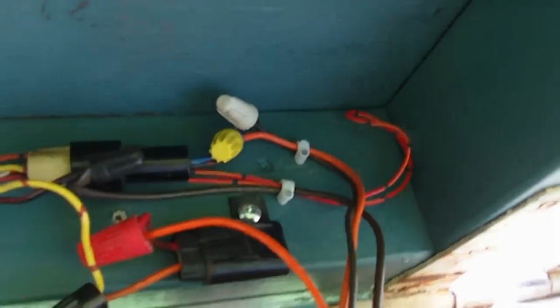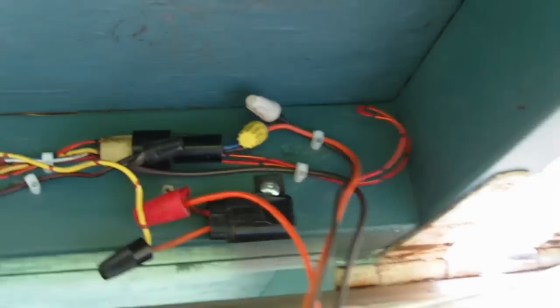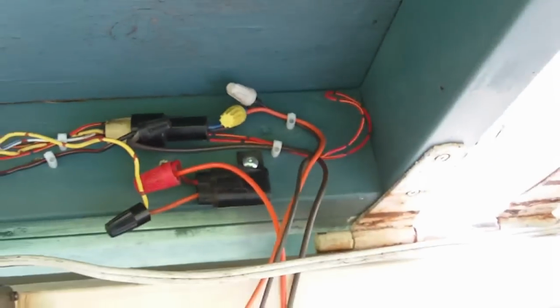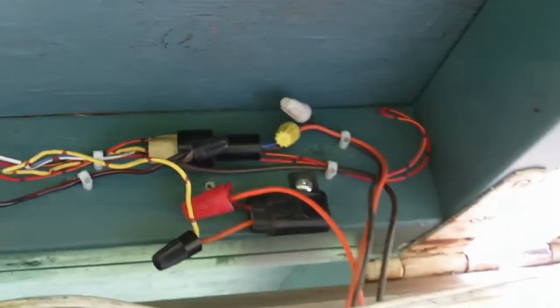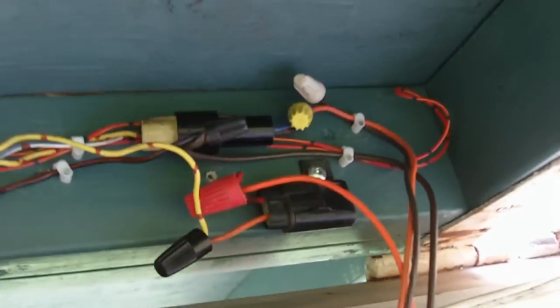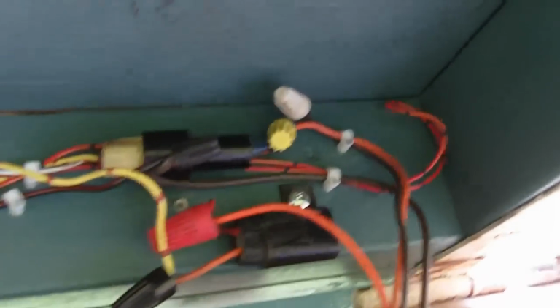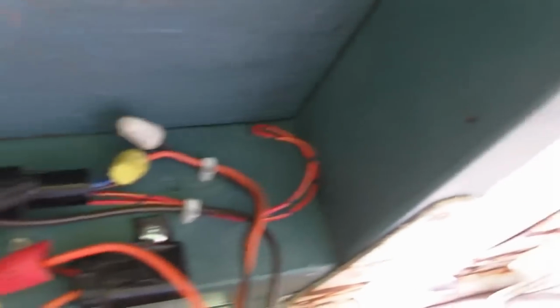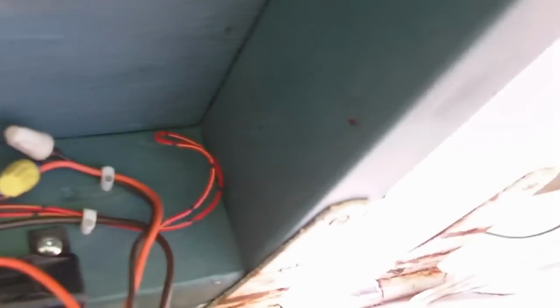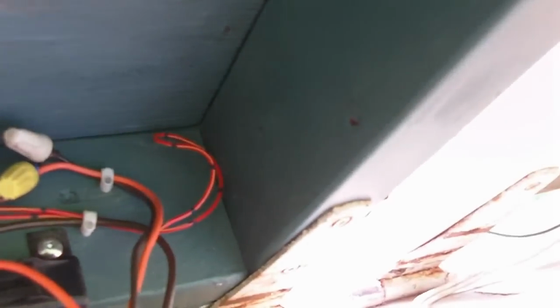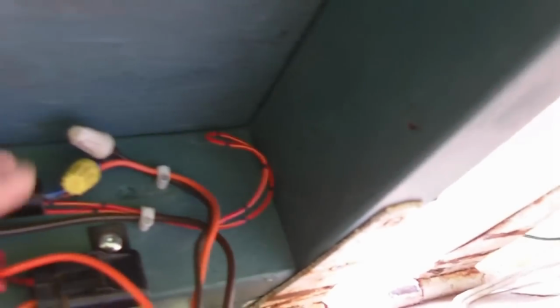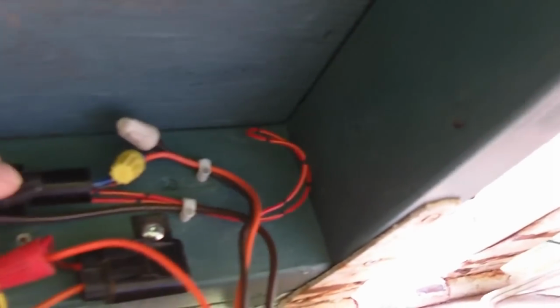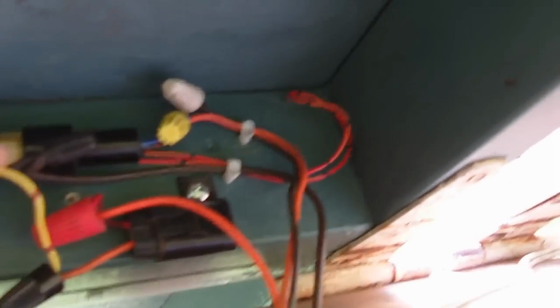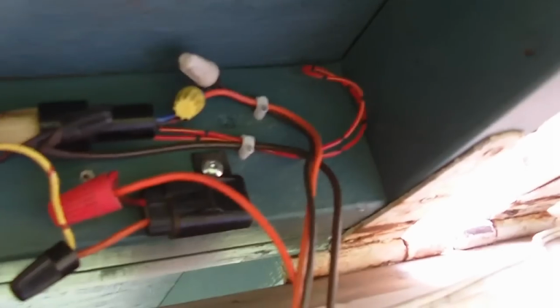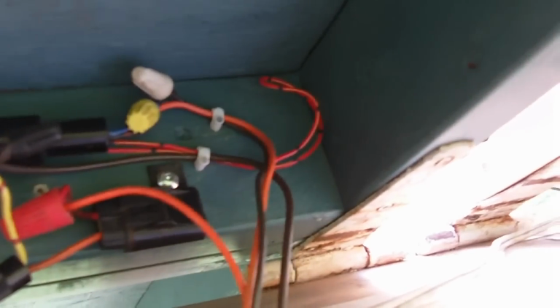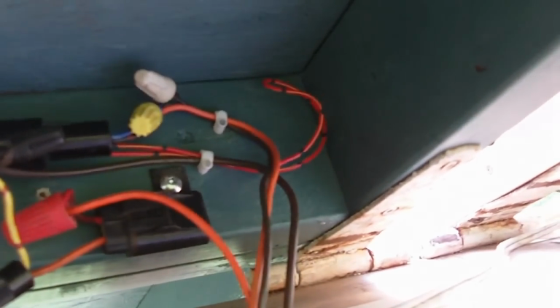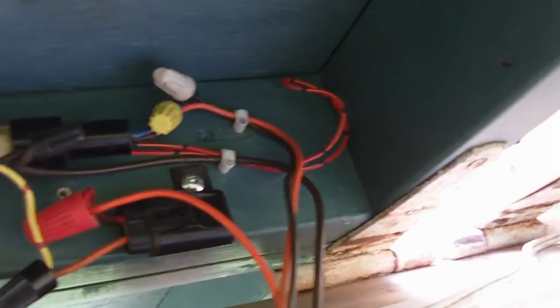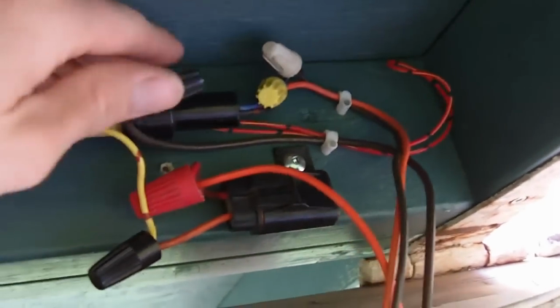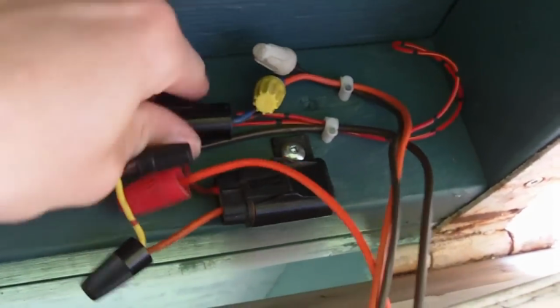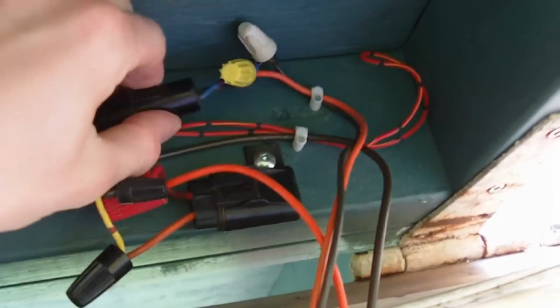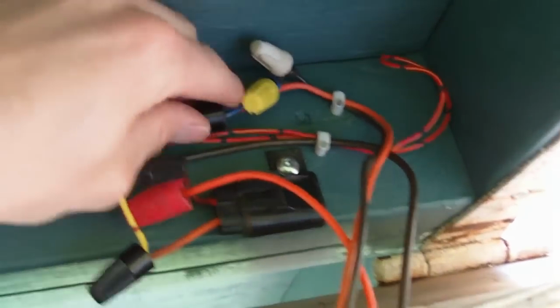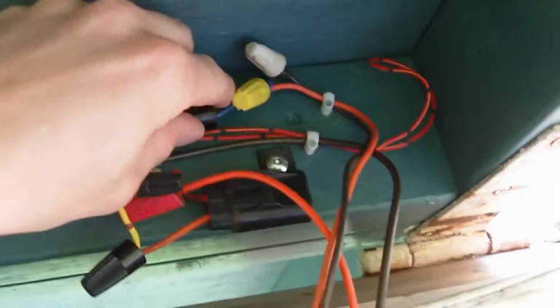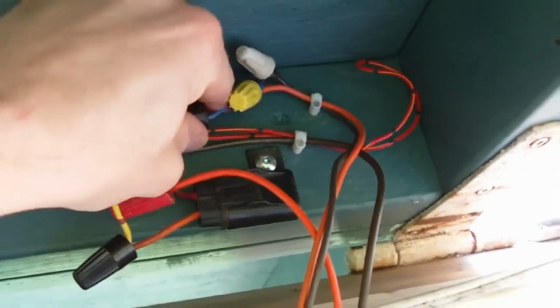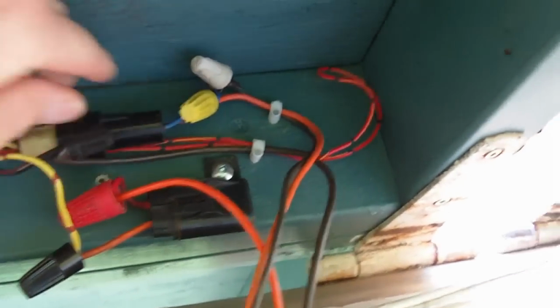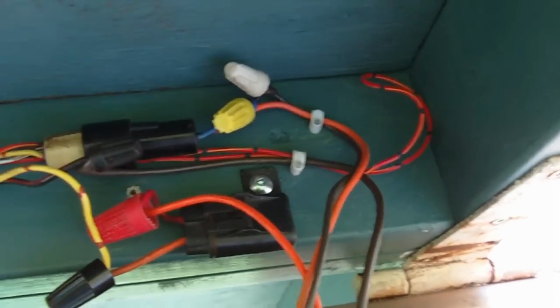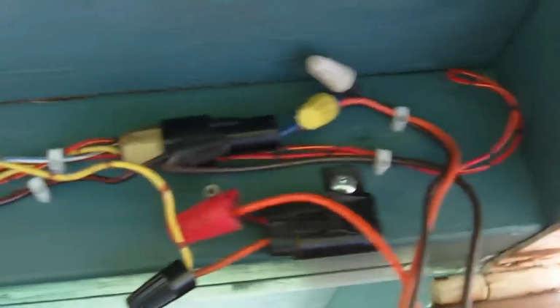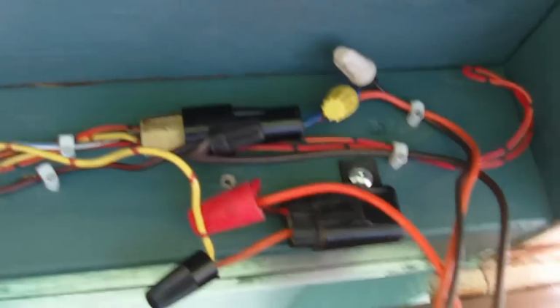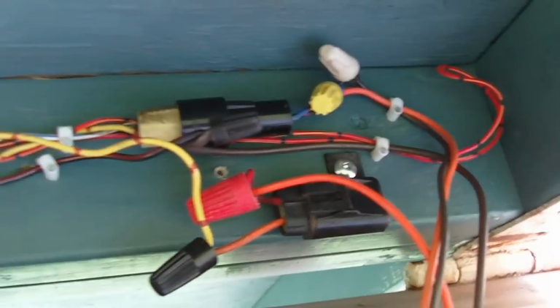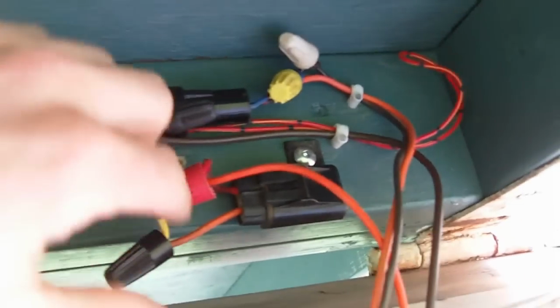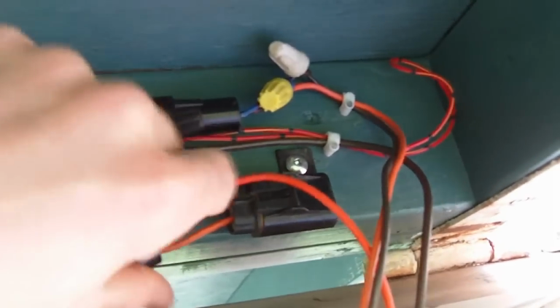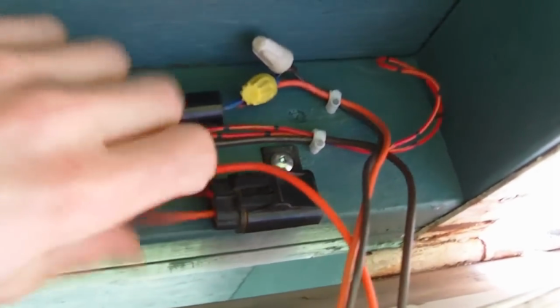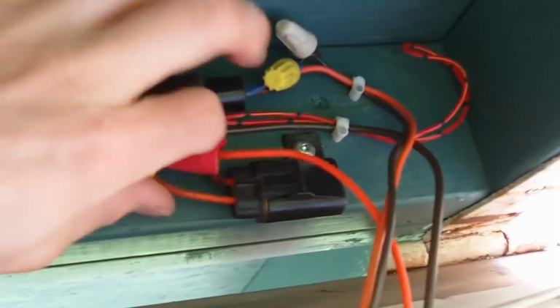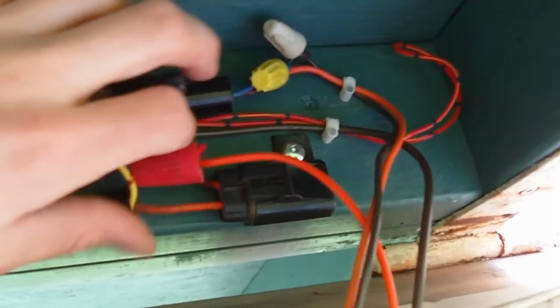All the plugs and wire I've been using are out of old car wiring harnesses. I have so many of these harnesses around so I just recycle all the wire.